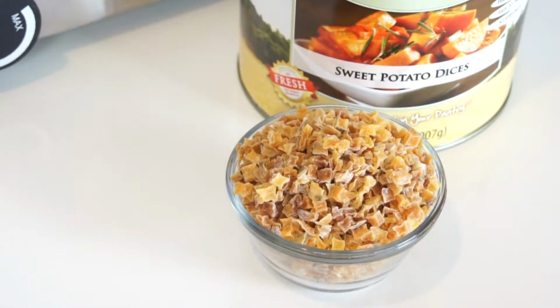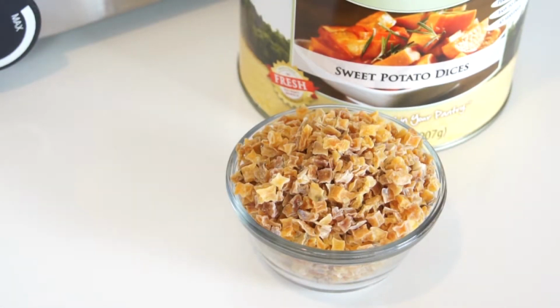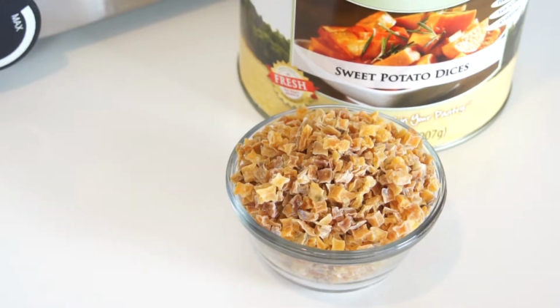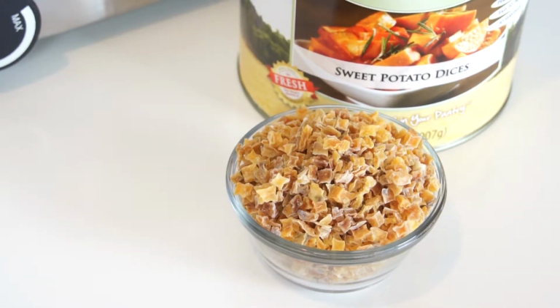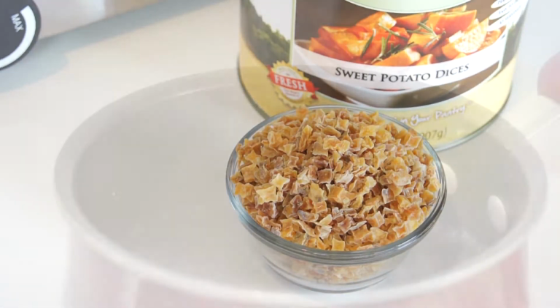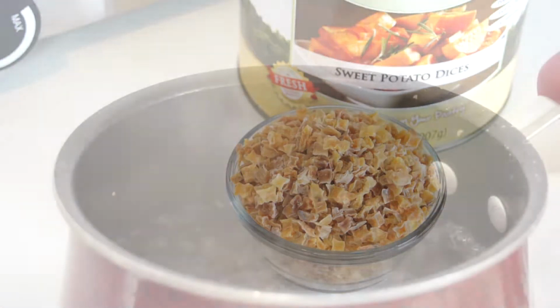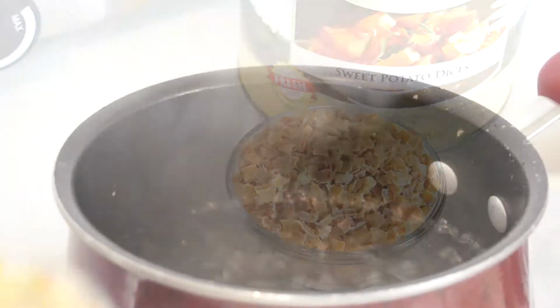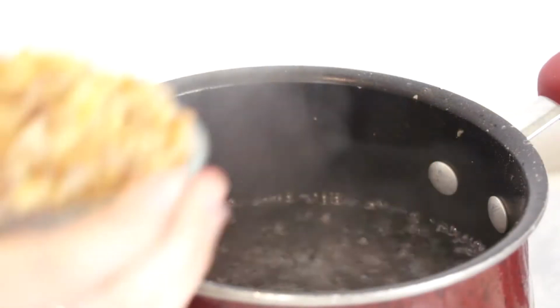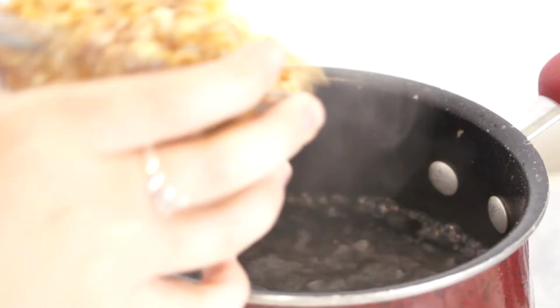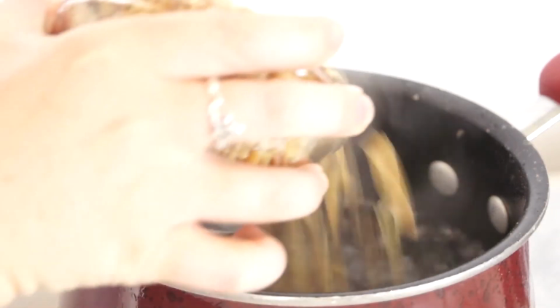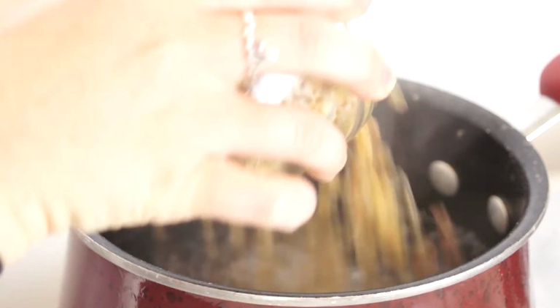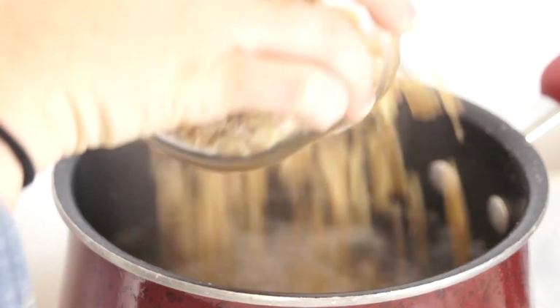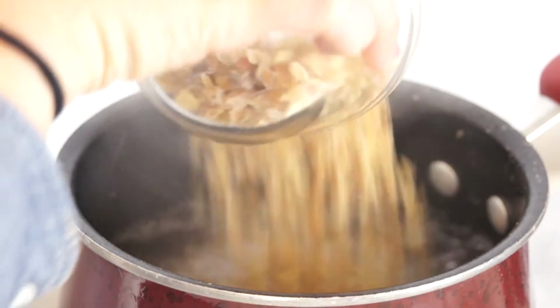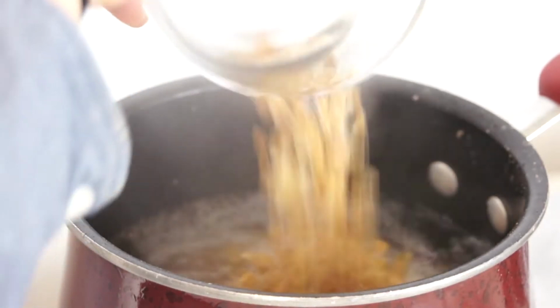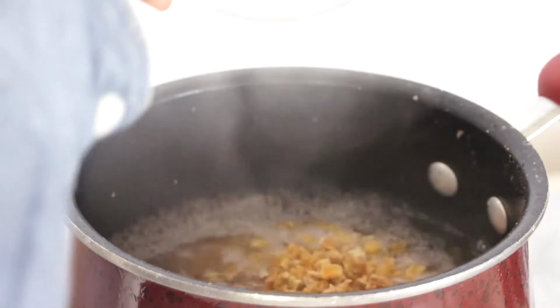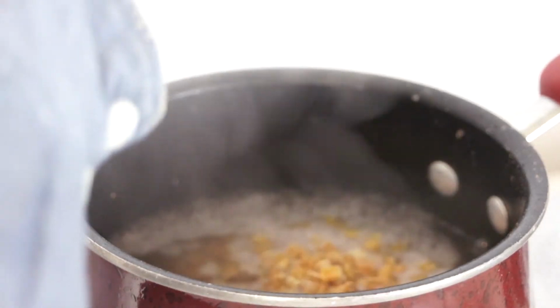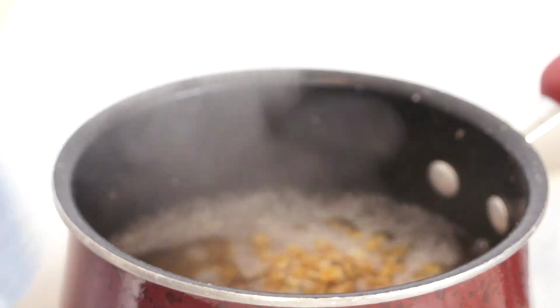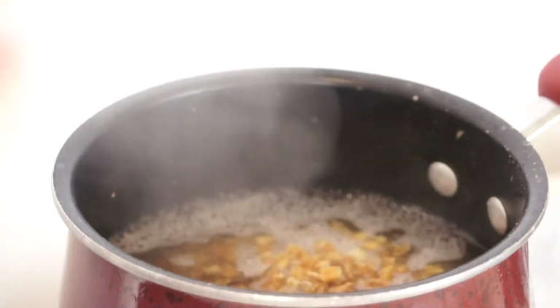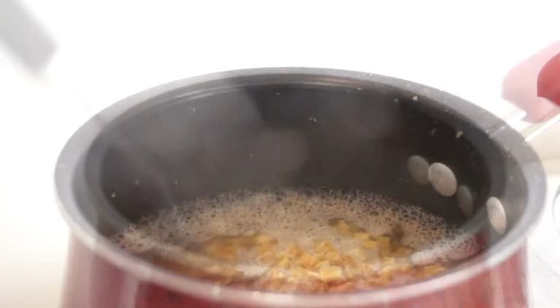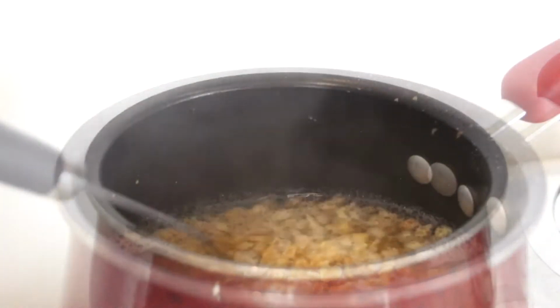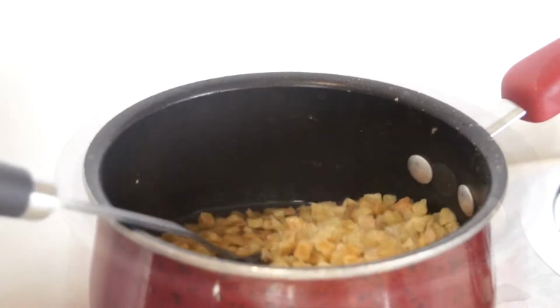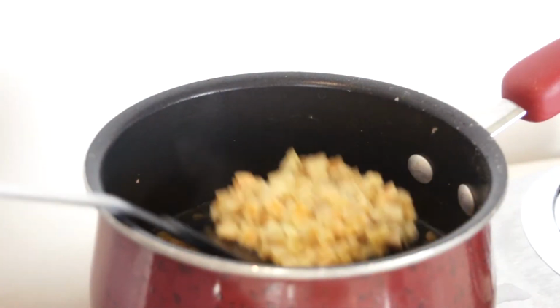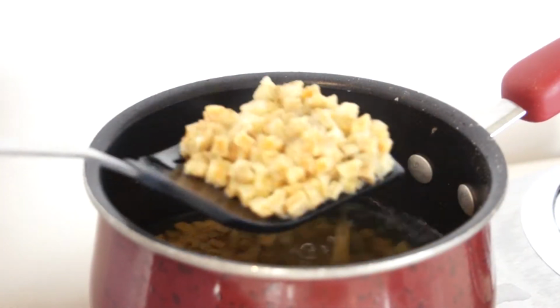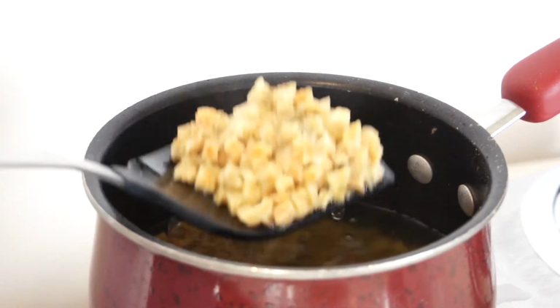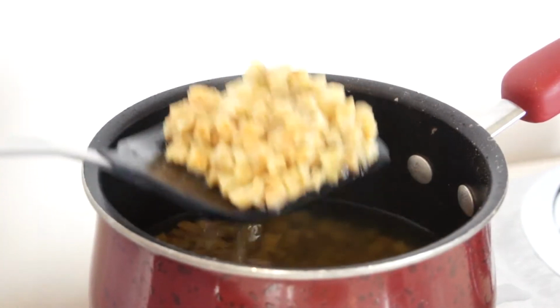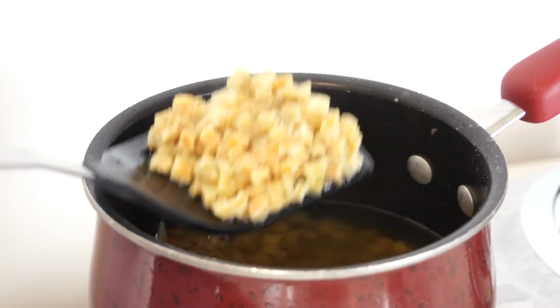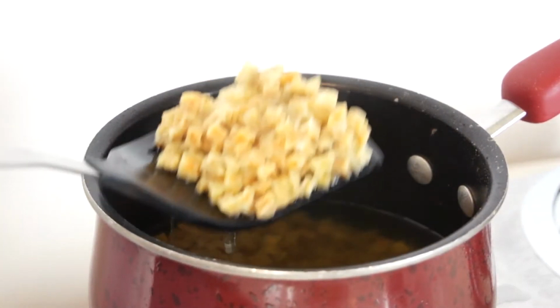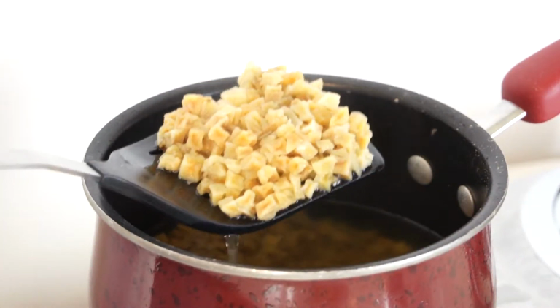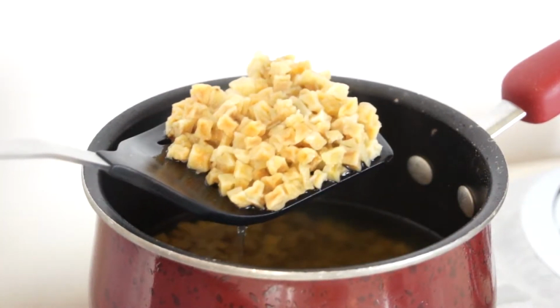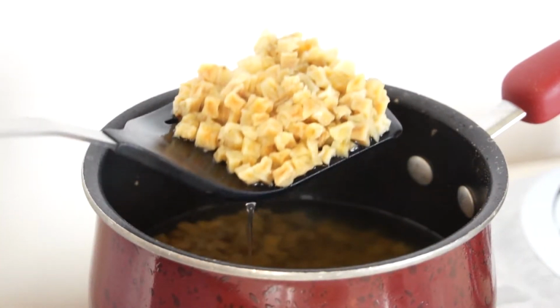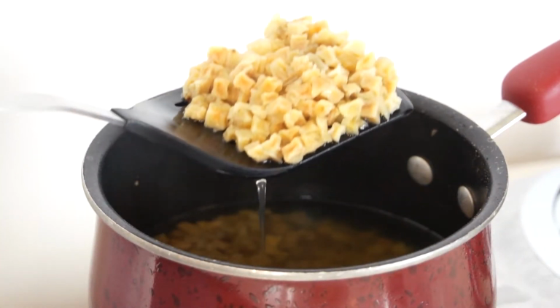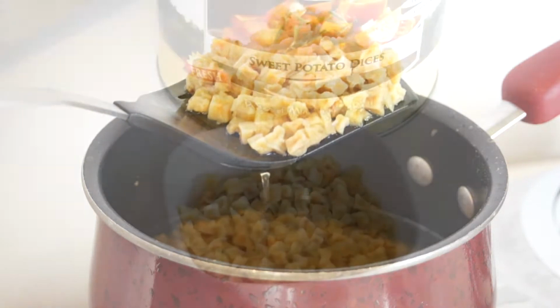All you need to do is reconstitute it by simmering it in water for up to 30 minutes. Just drain the excess water and your sweet potatoes will be ready to eat.